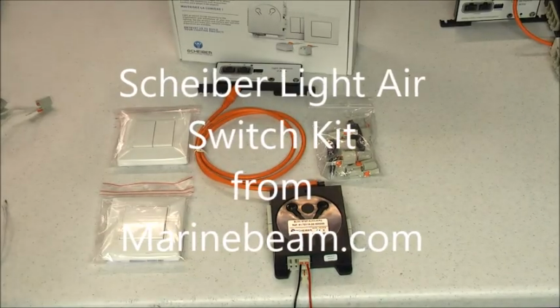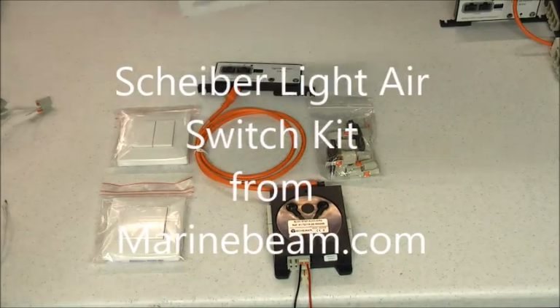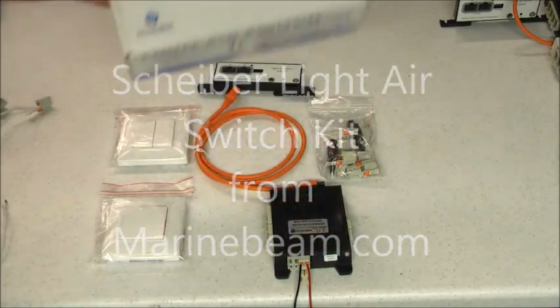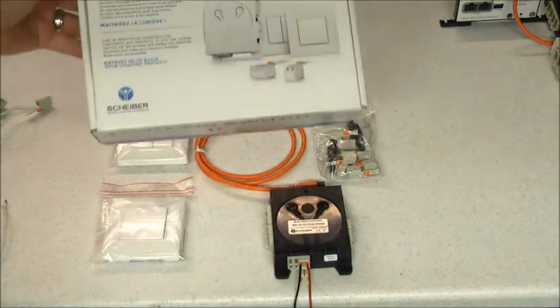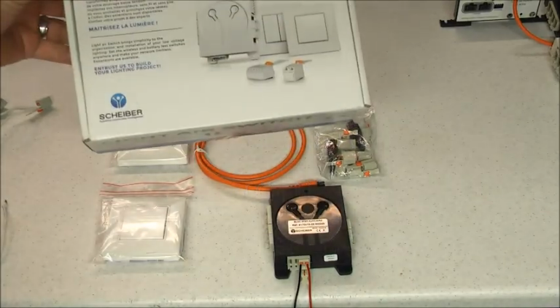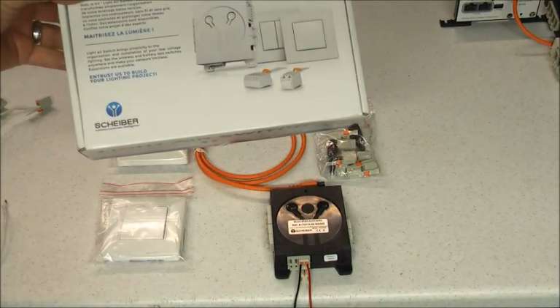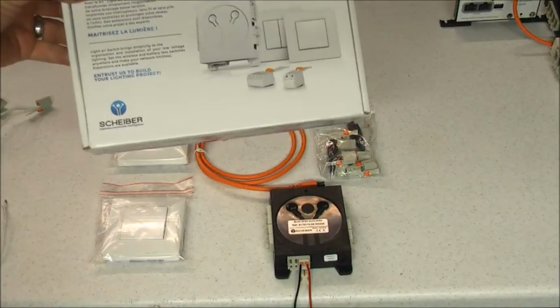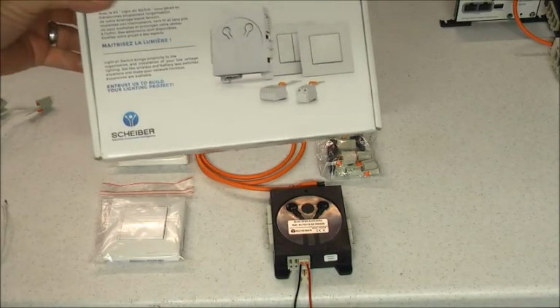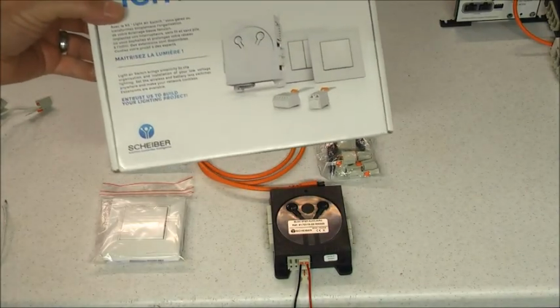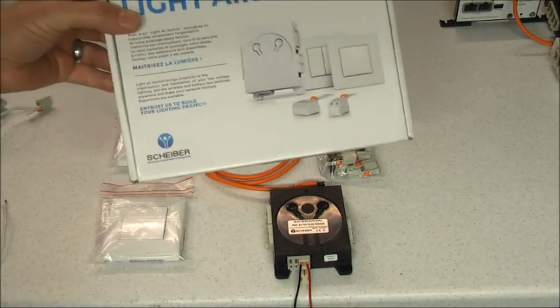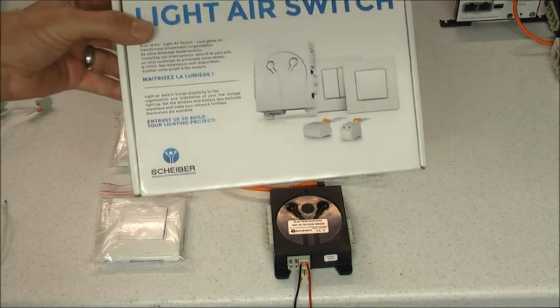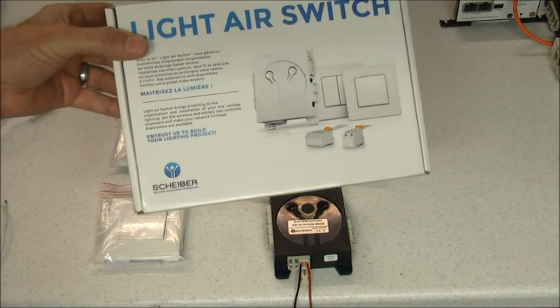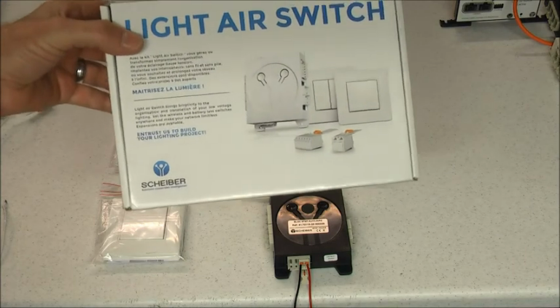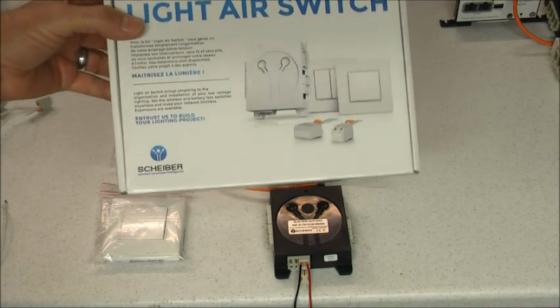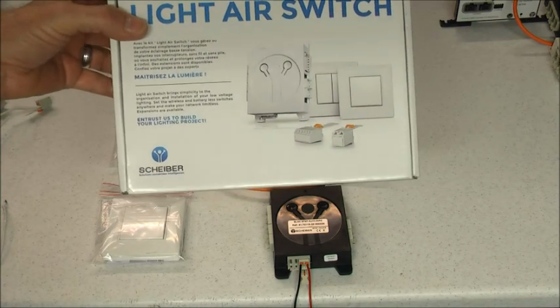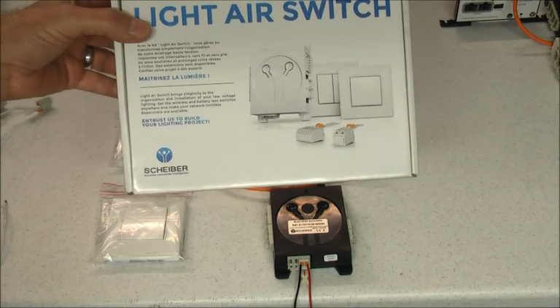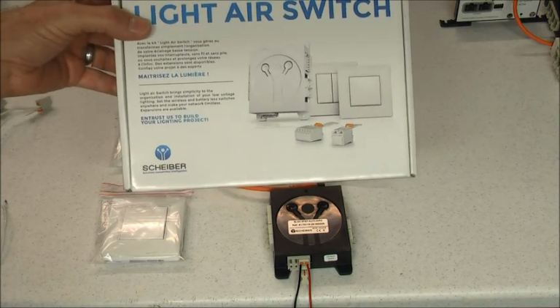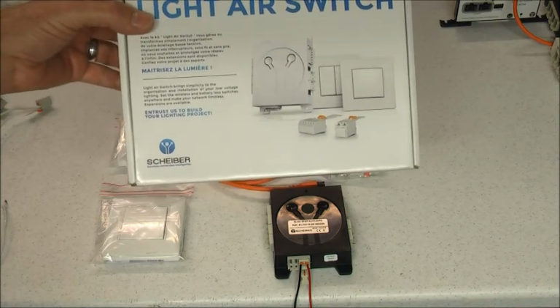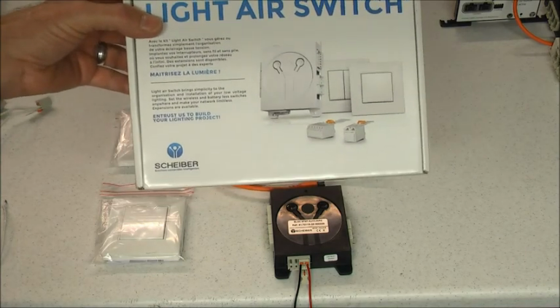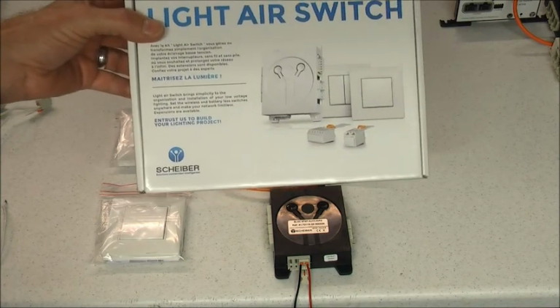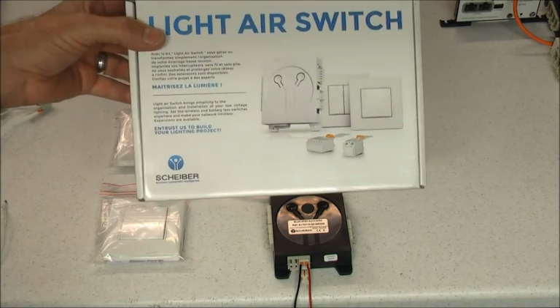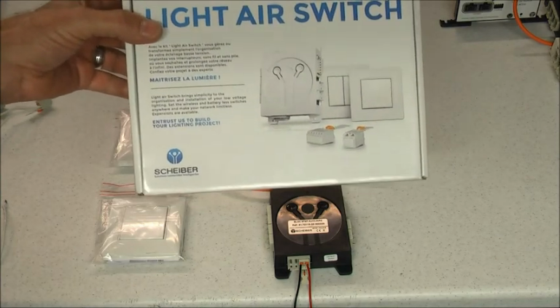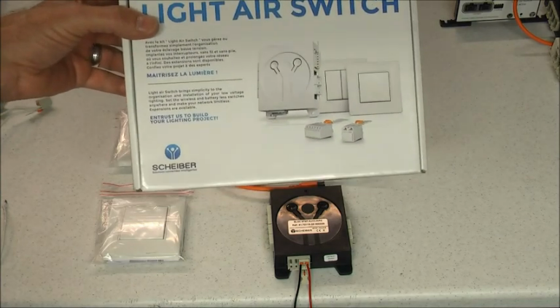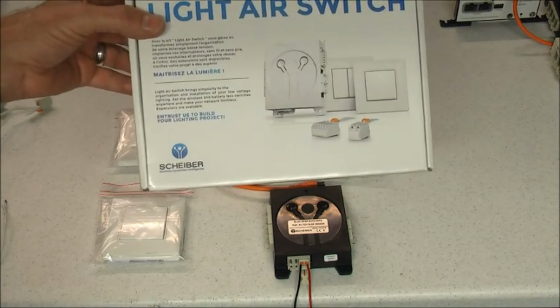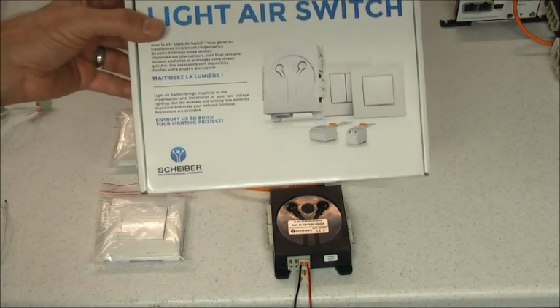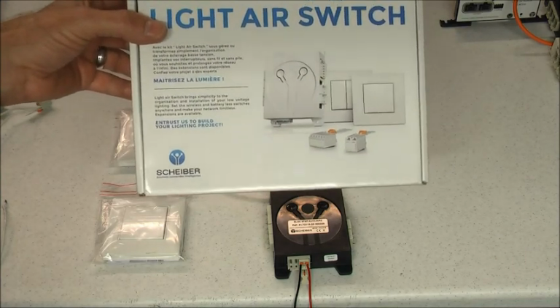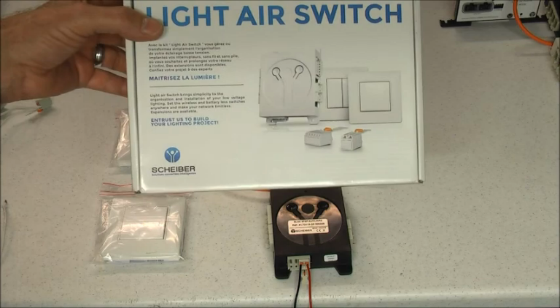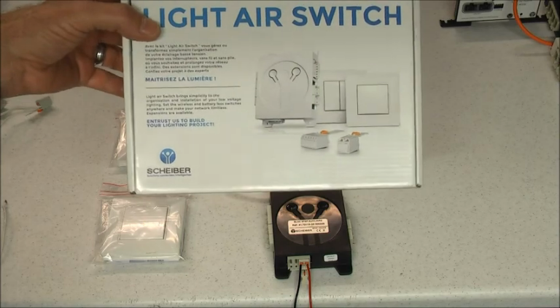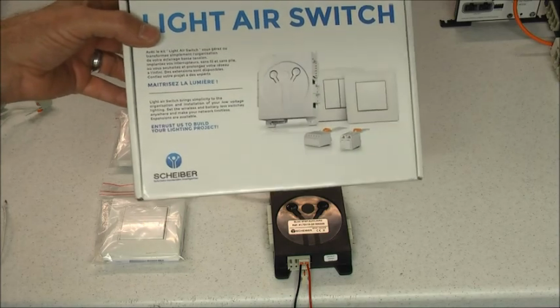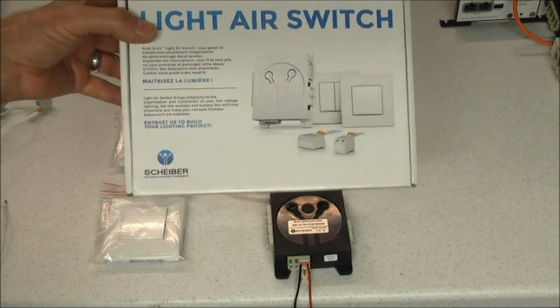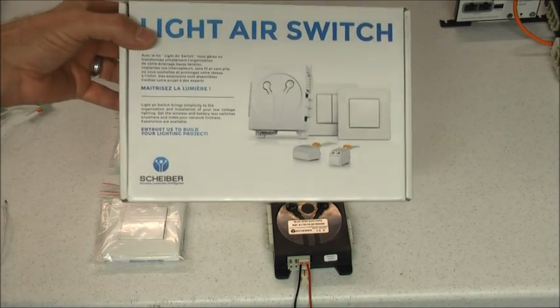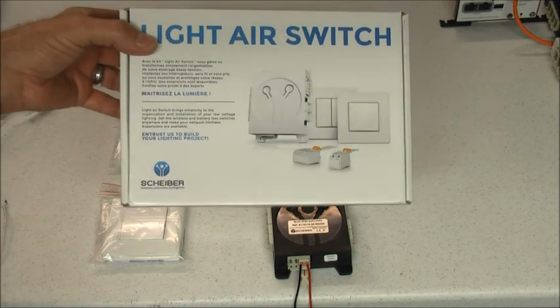Today we're going to take a look at the Light Air Switch from Schaber. This is a complete lighting control solution for boats, RVs, campers, specialty vehicles, etc.